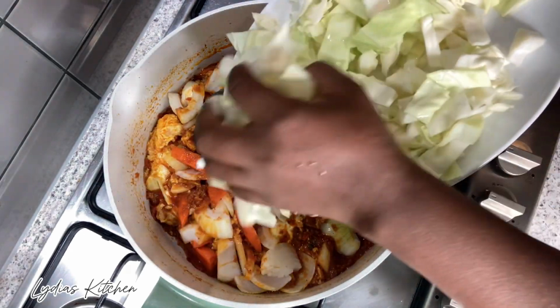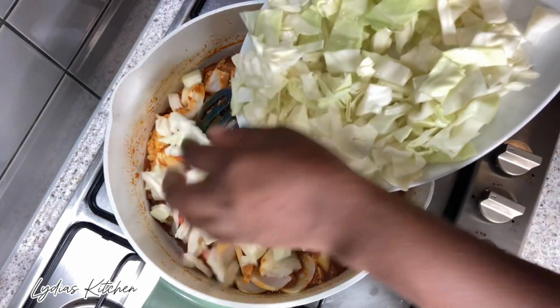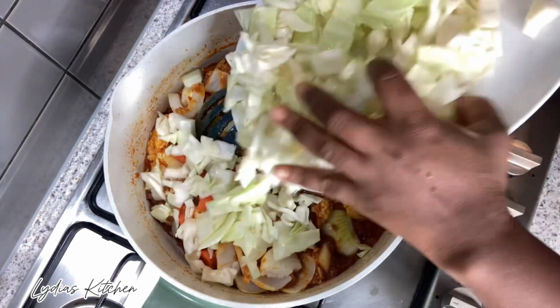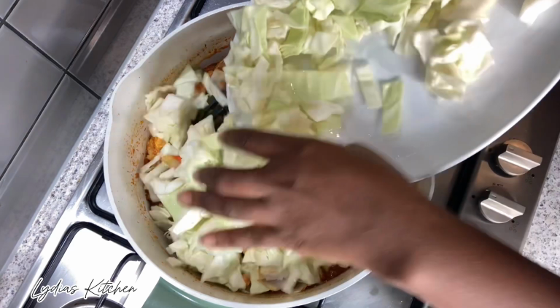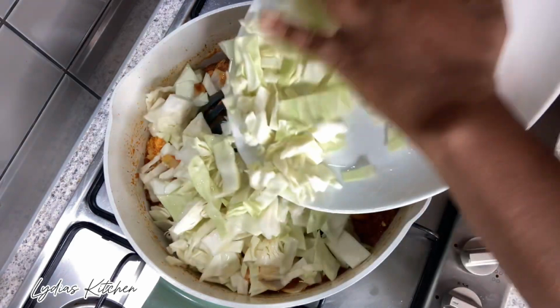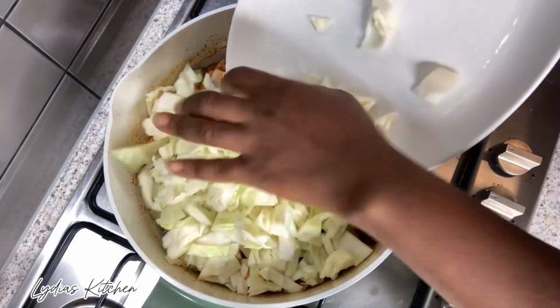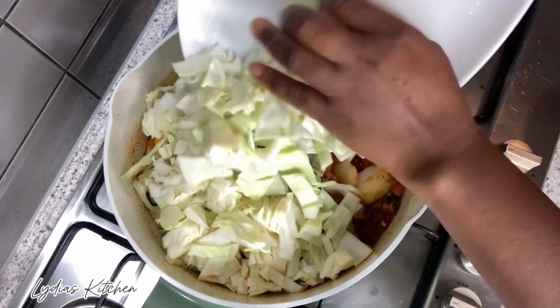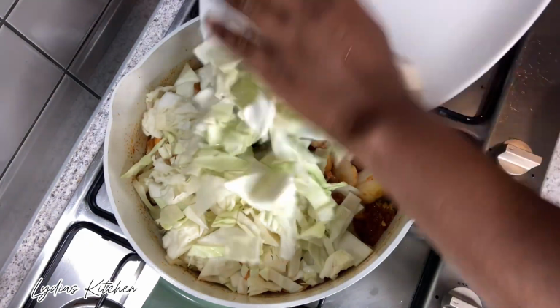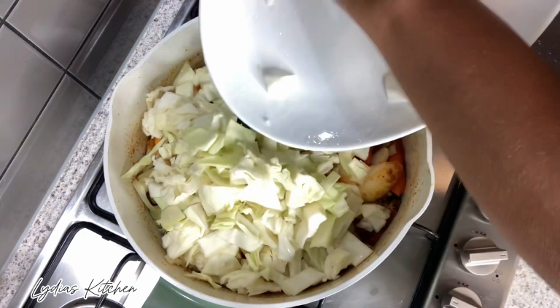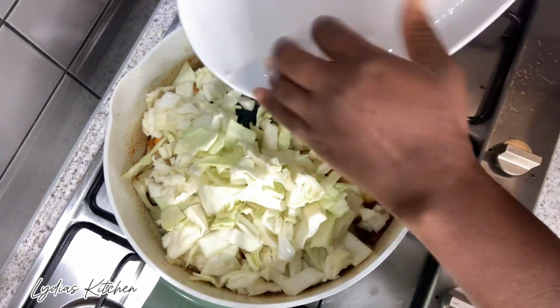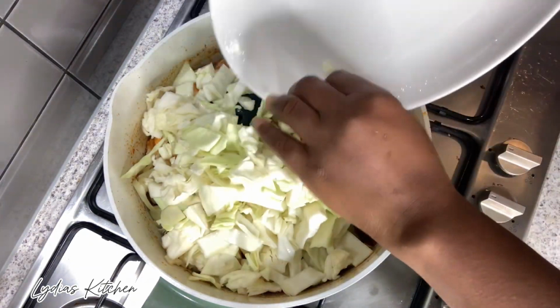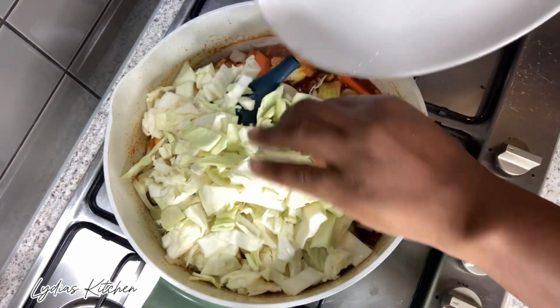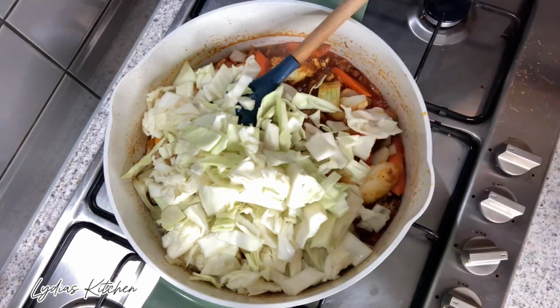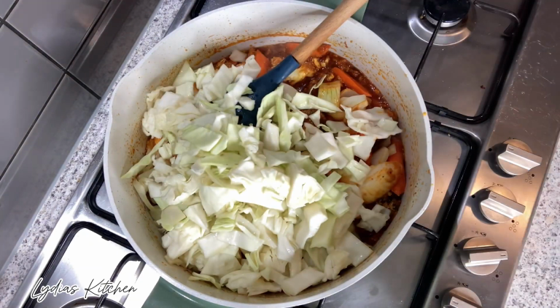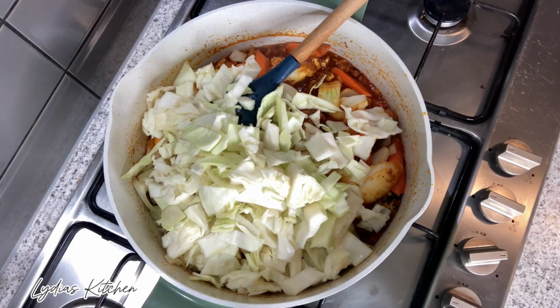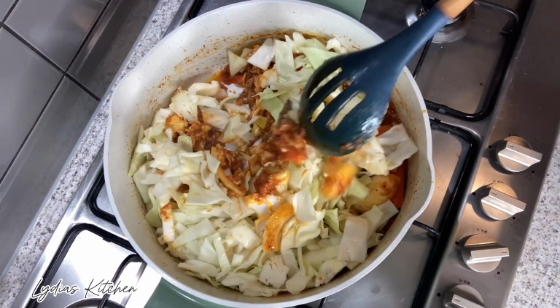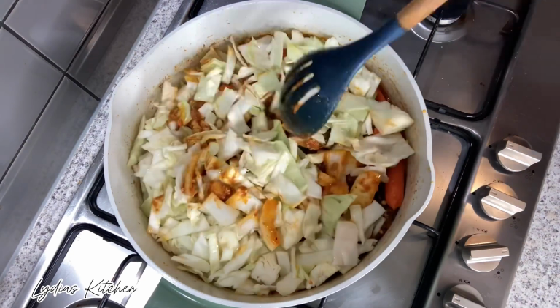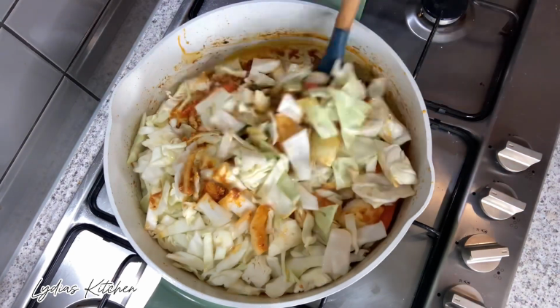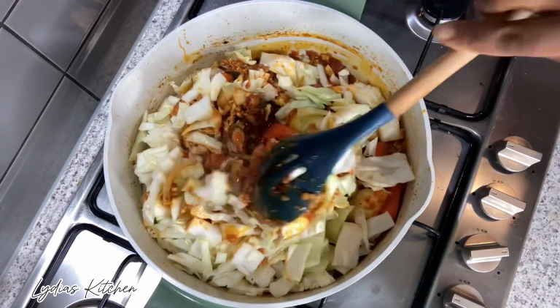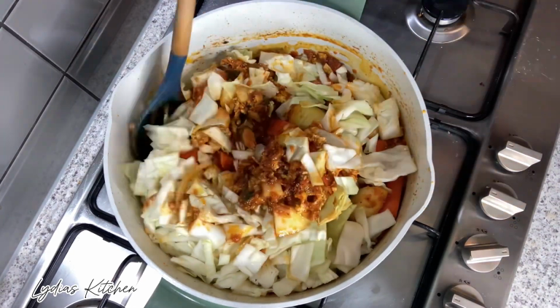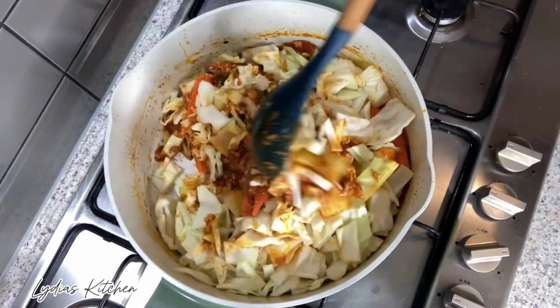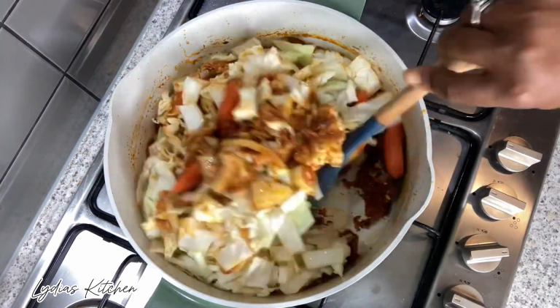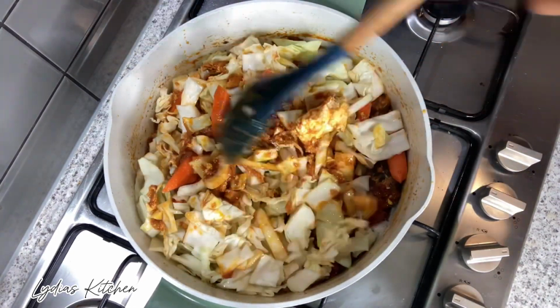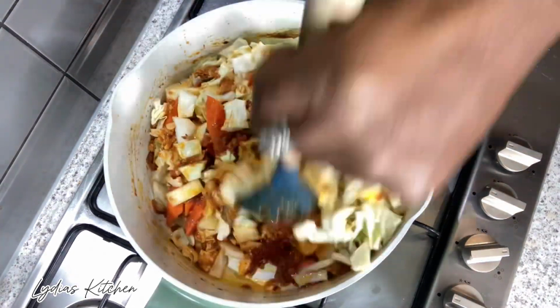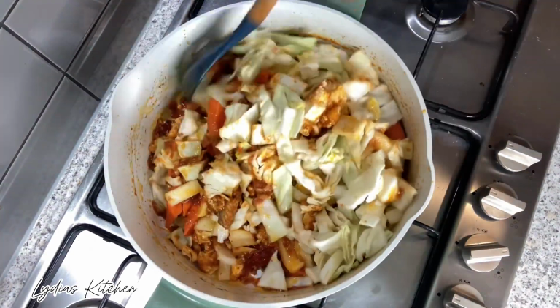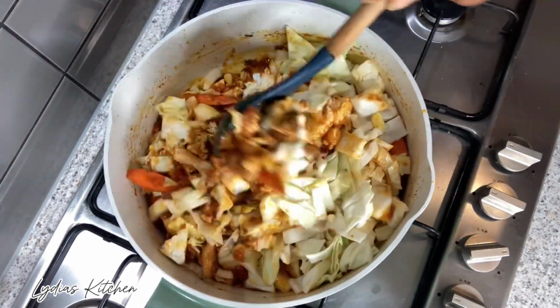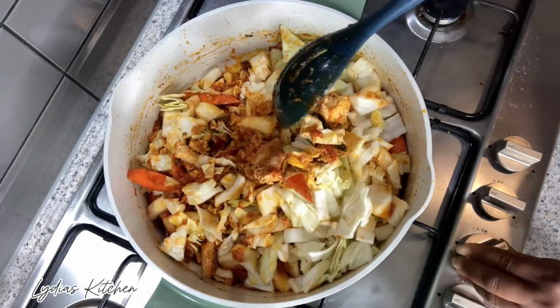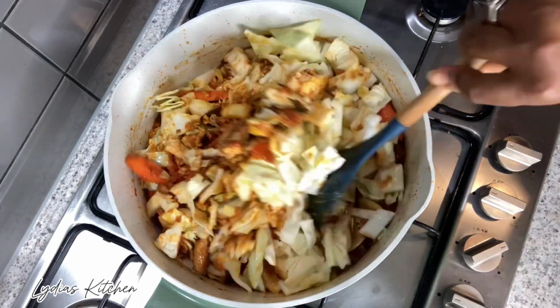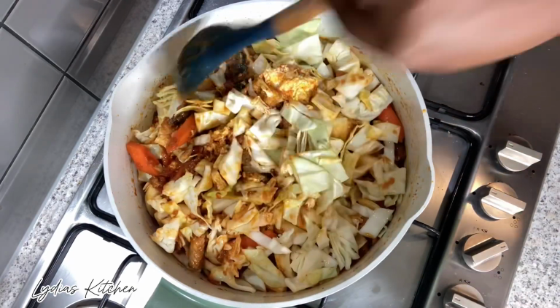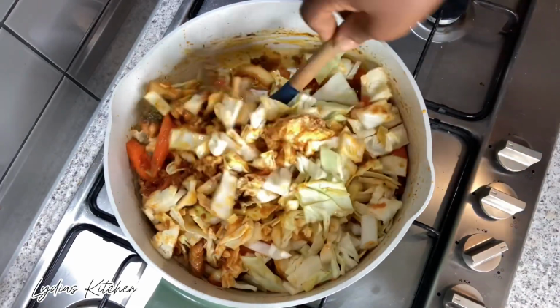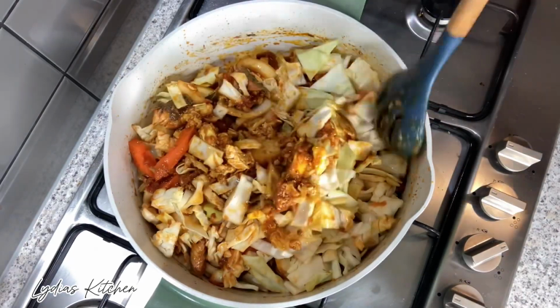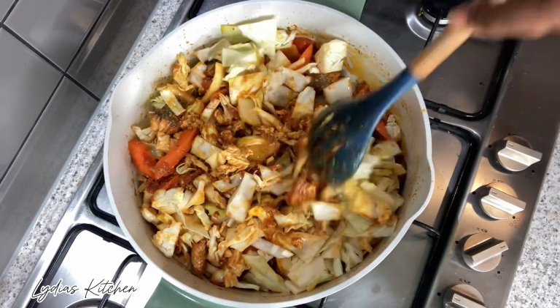I will now add in the chopped cabbage. I'll stir and let it cook or simmer on low heat for another five minutes.